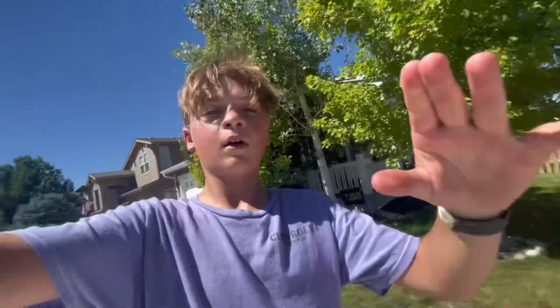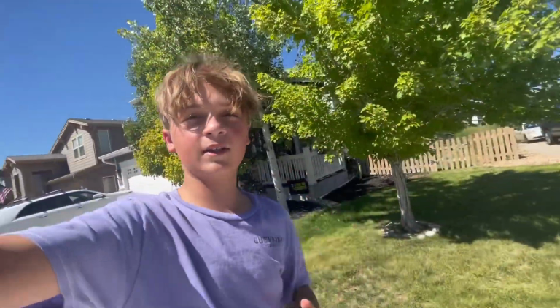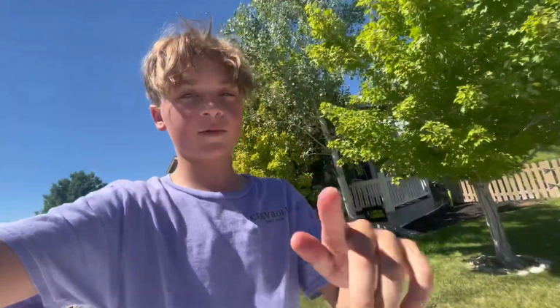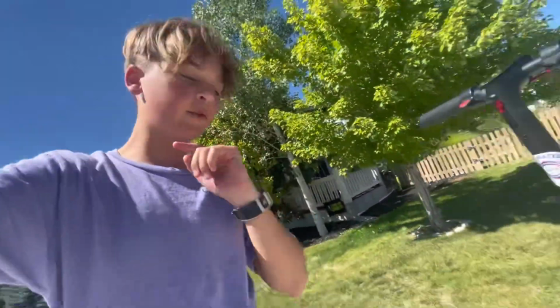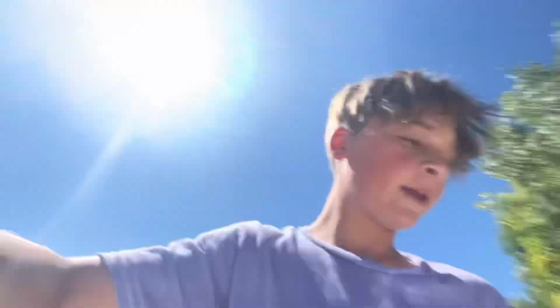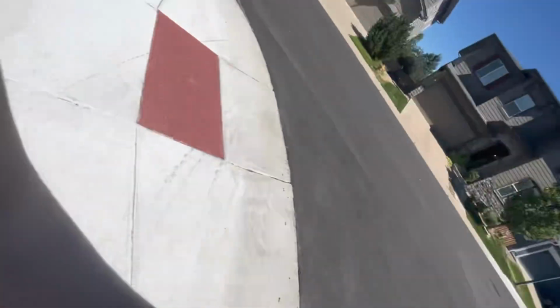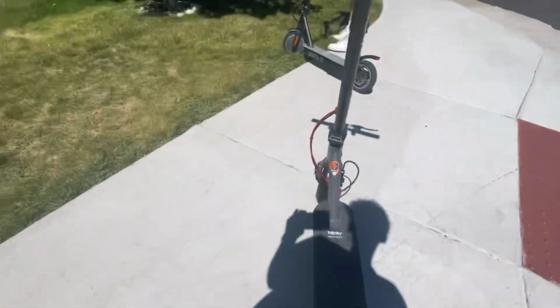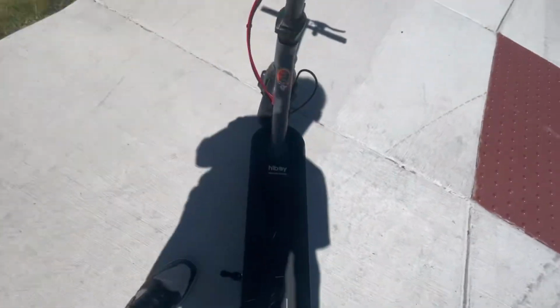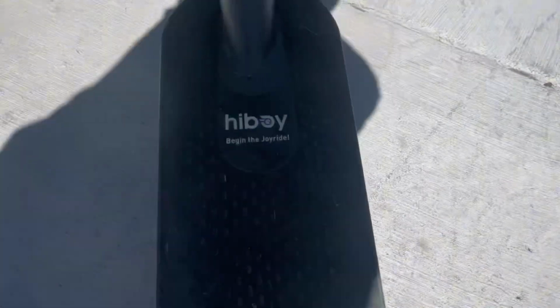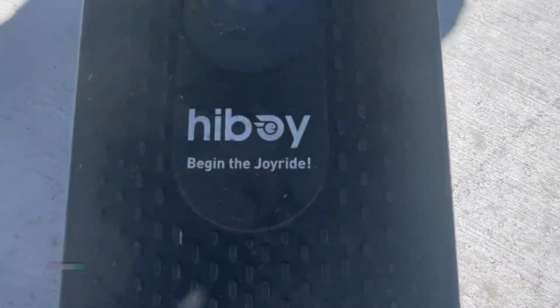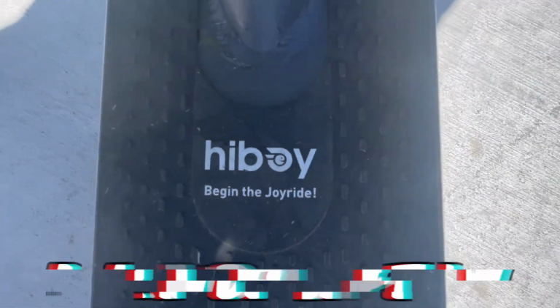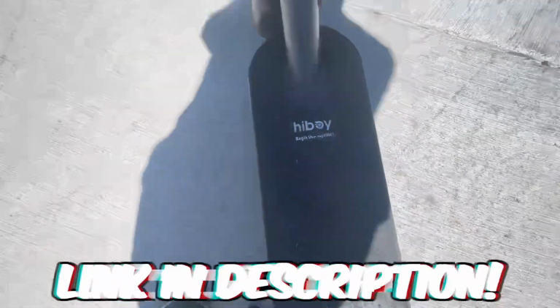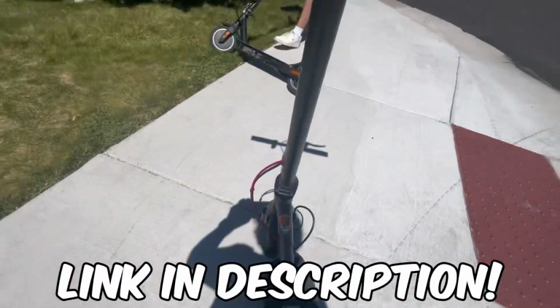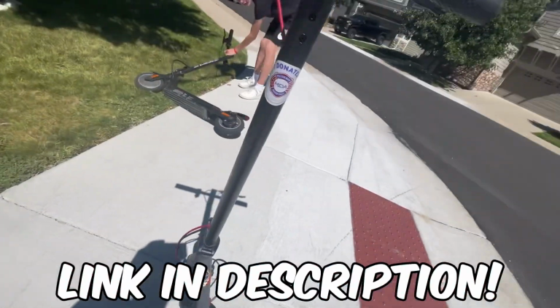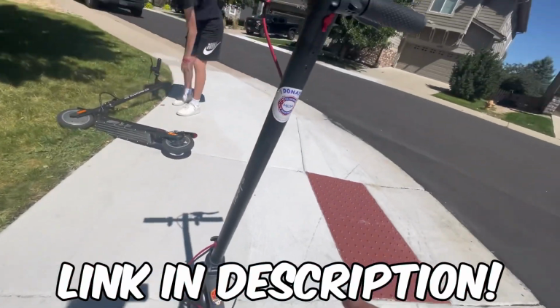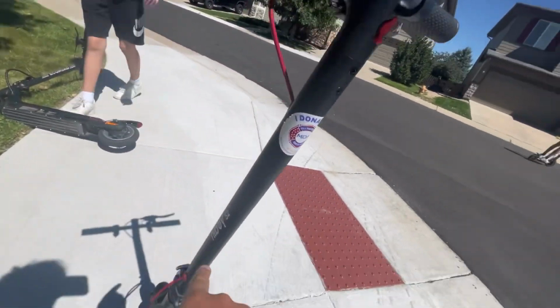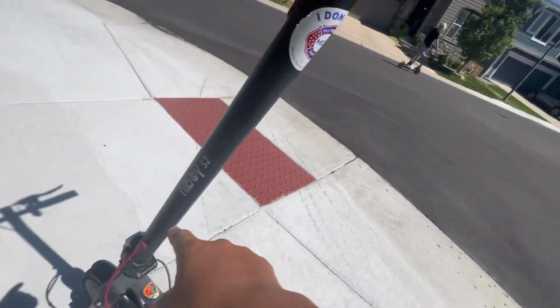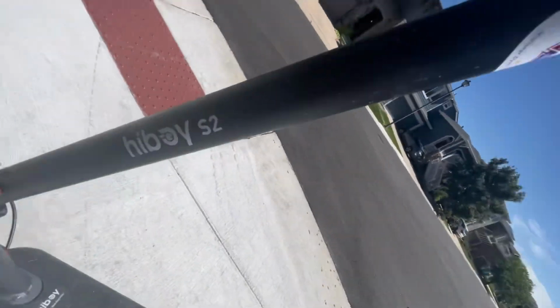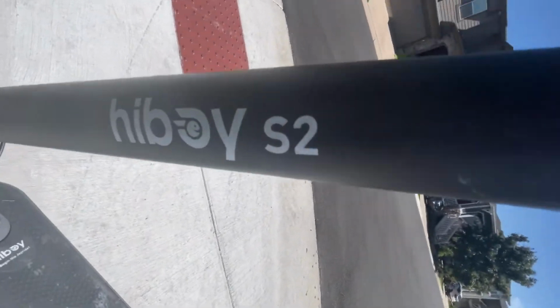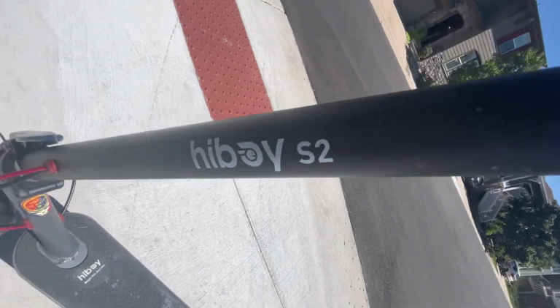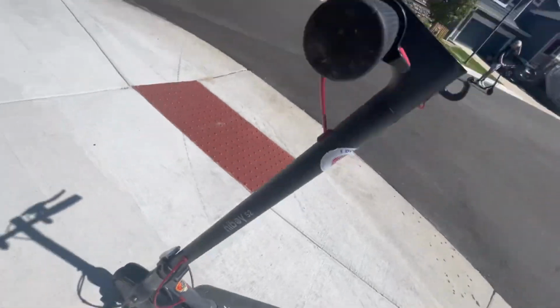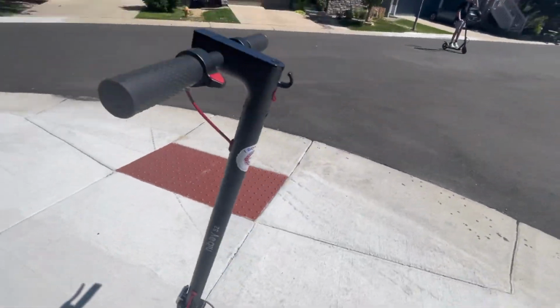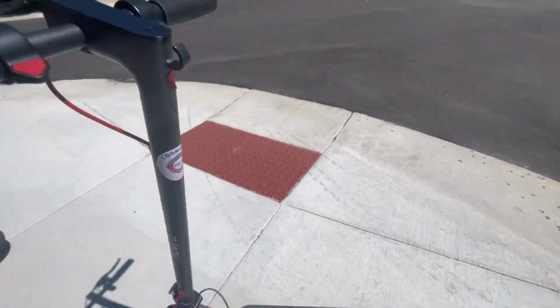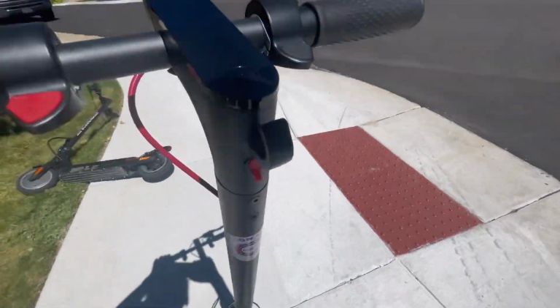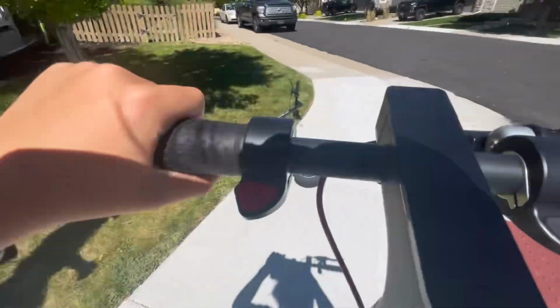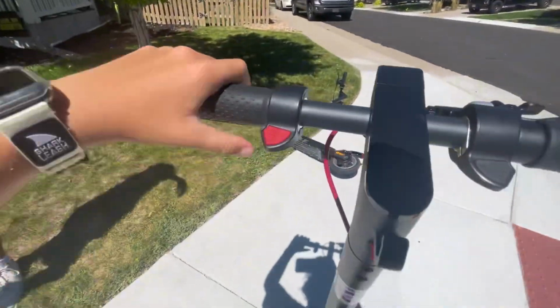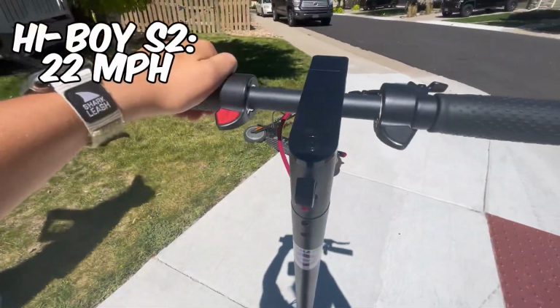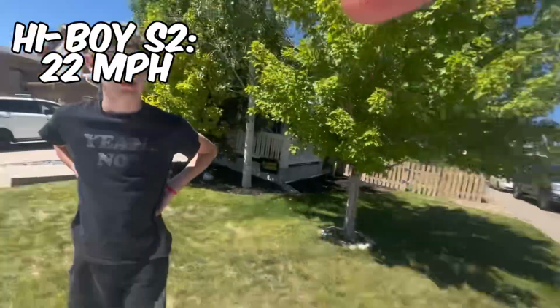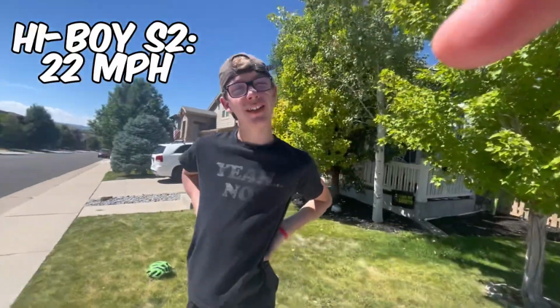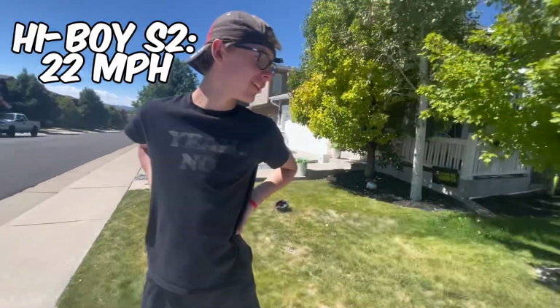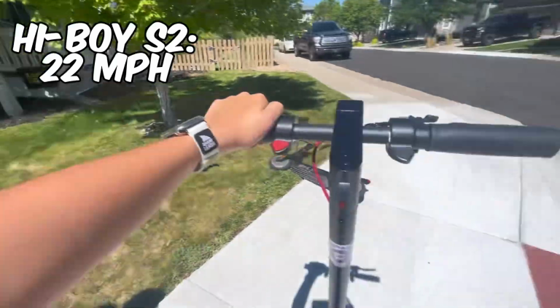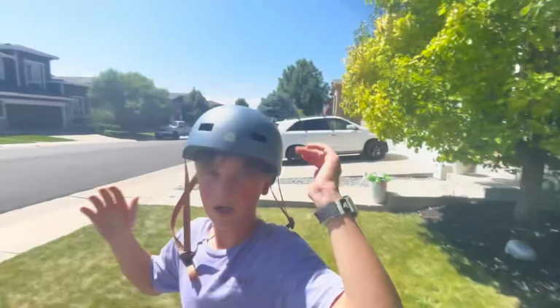First we're going to review mine — it's the HiBoy, or however you want to pronounce it. This is the S2, as it says on the side, and this one goes like 20 to 22 mph.